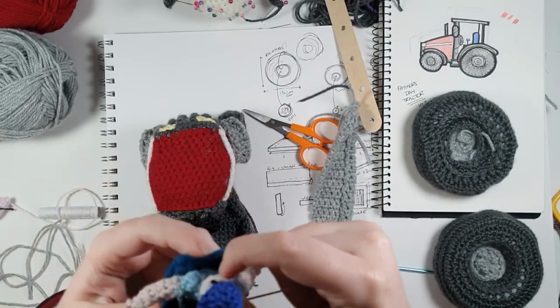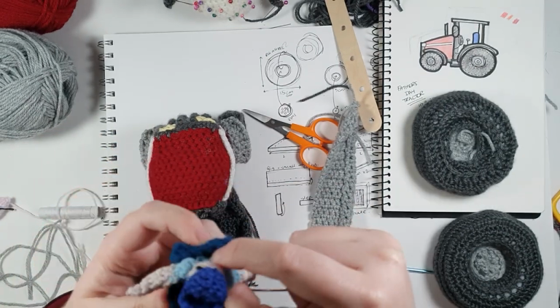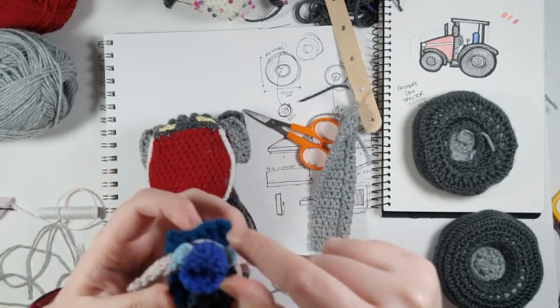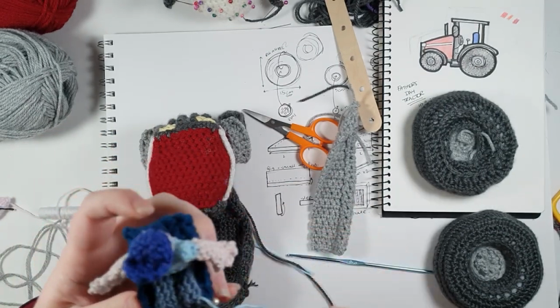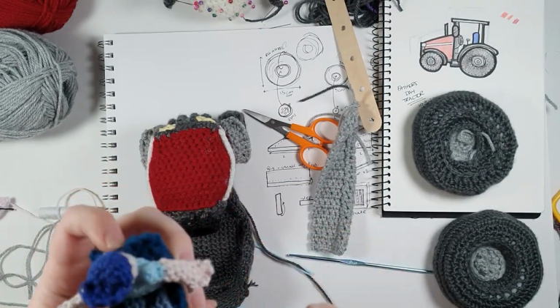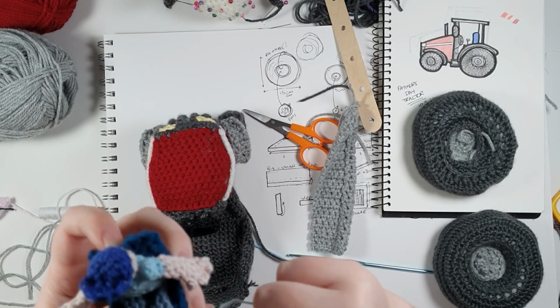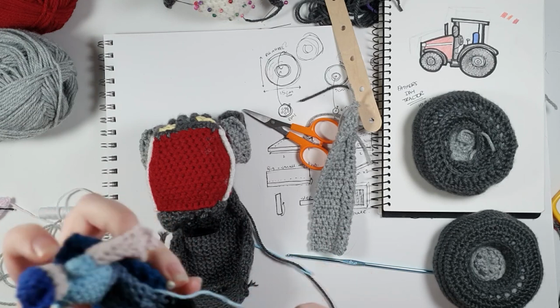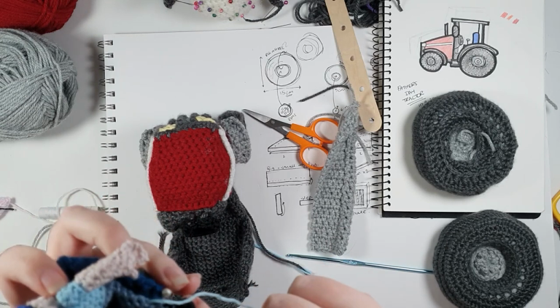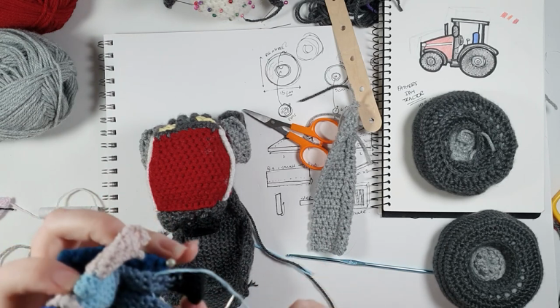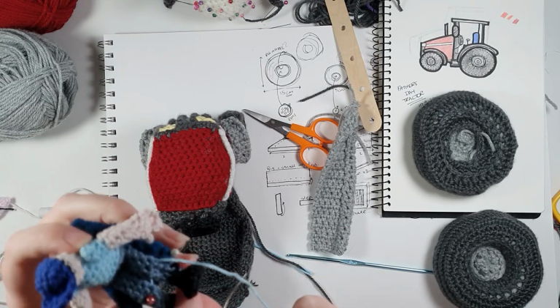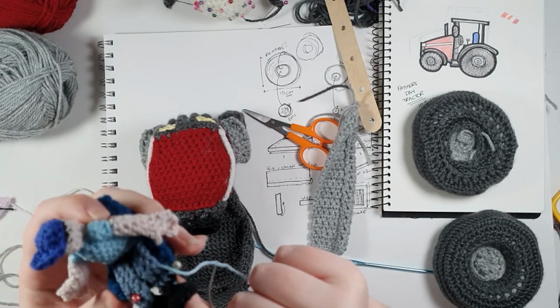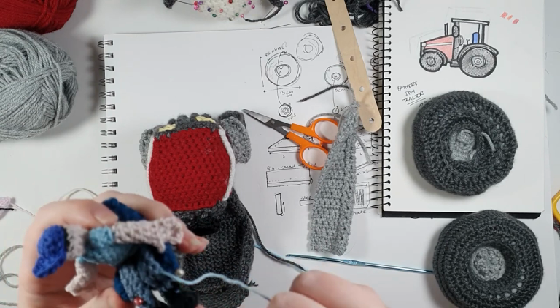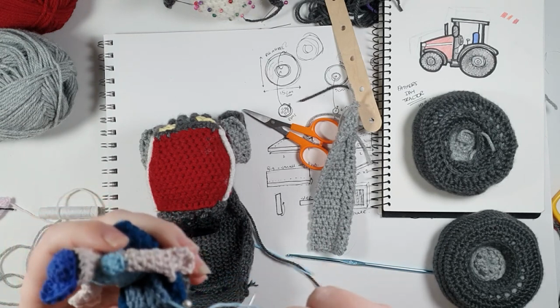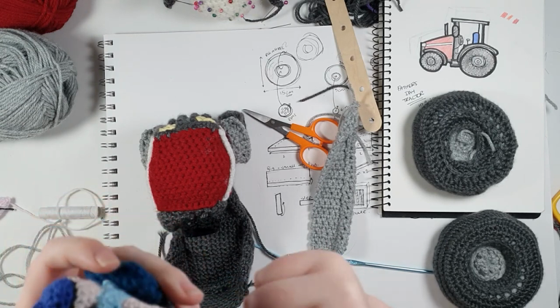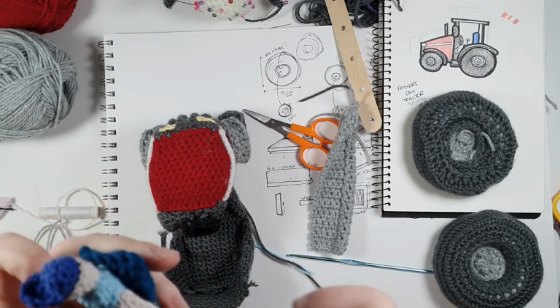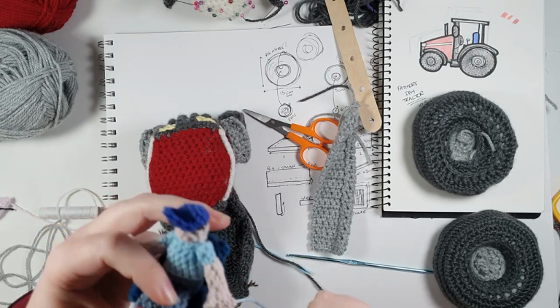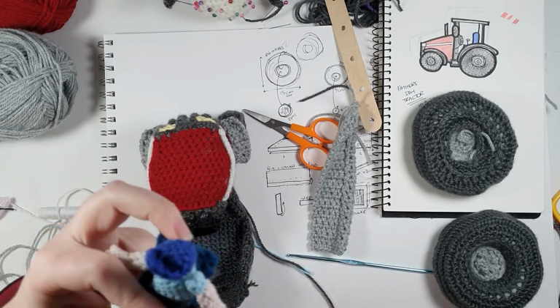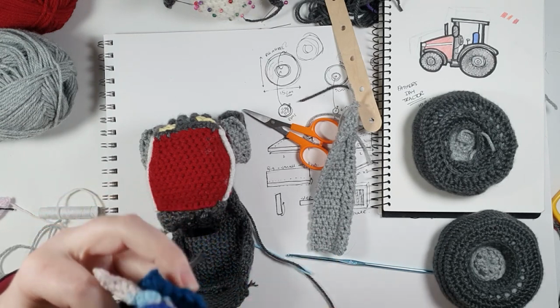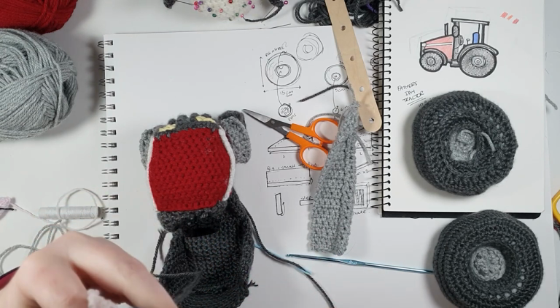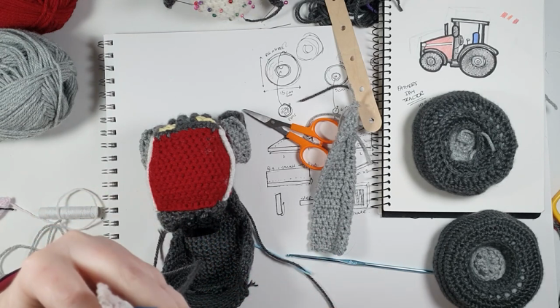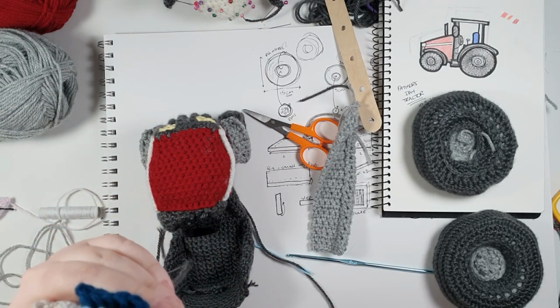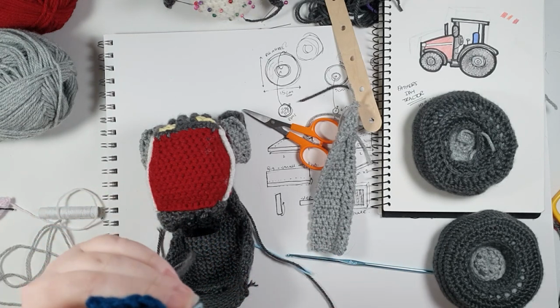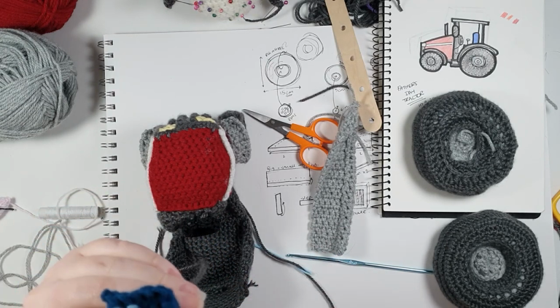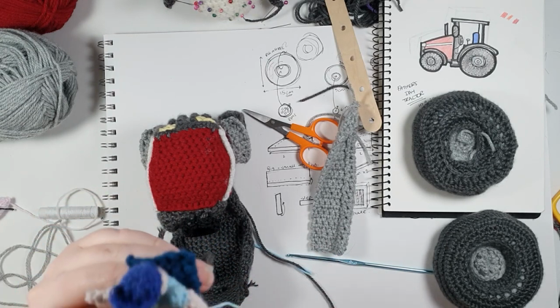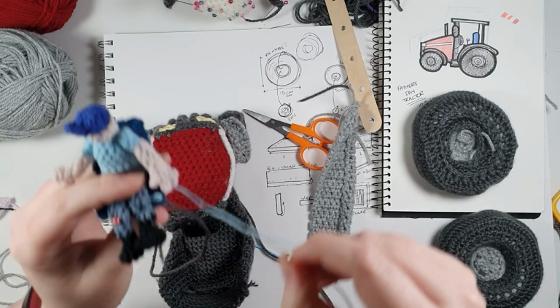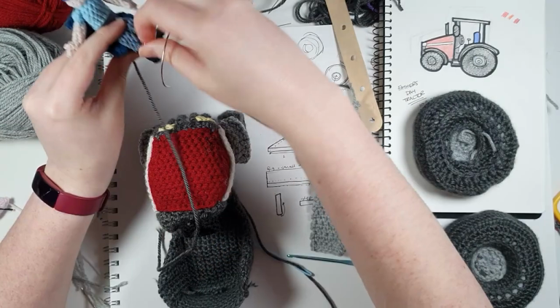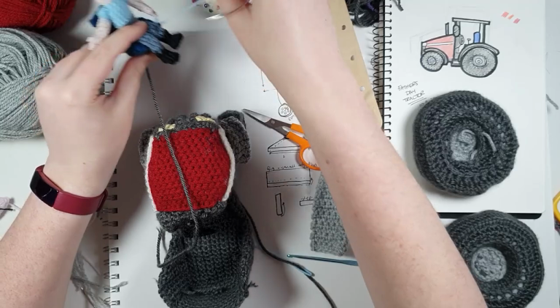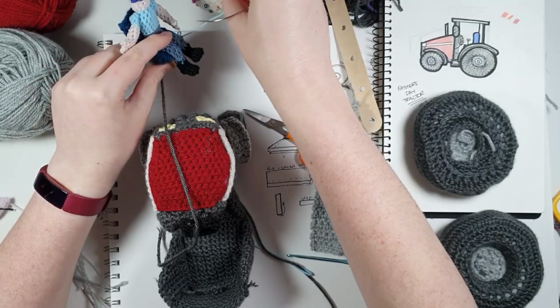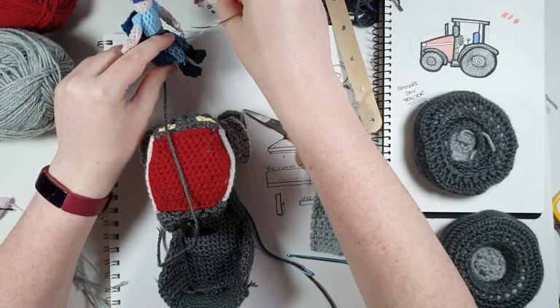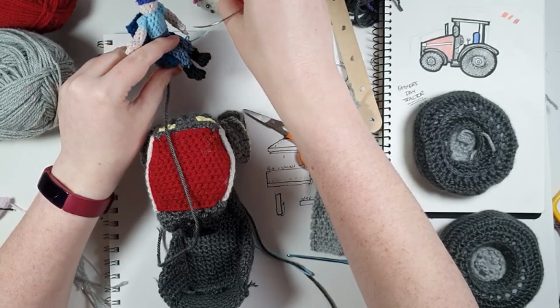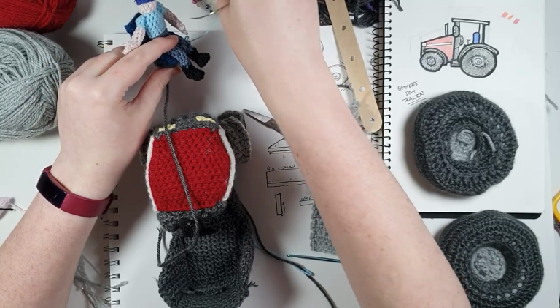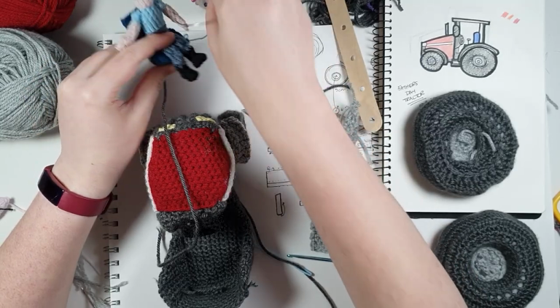Giving him separate legs — I shouldn't have bothered. He should have just been a mermaid. Mermaid farmer. Man, it might be time to put the hooks away.